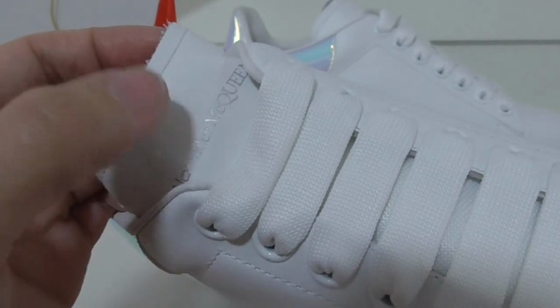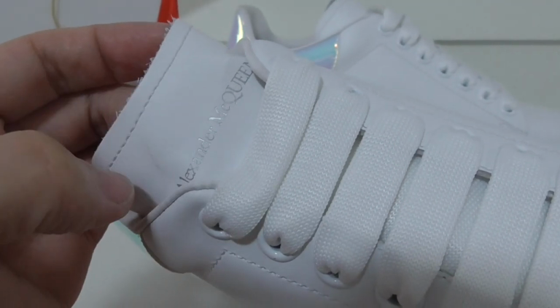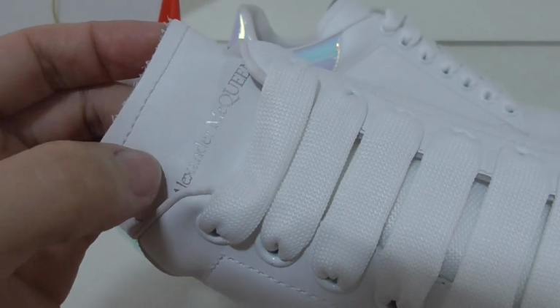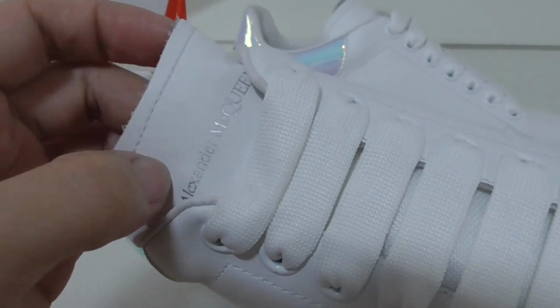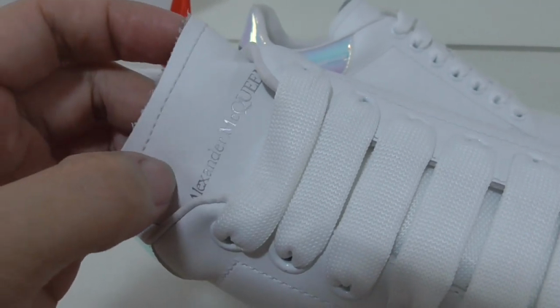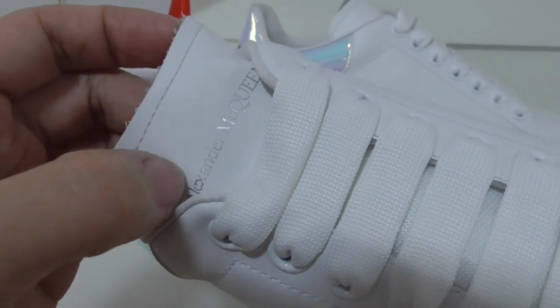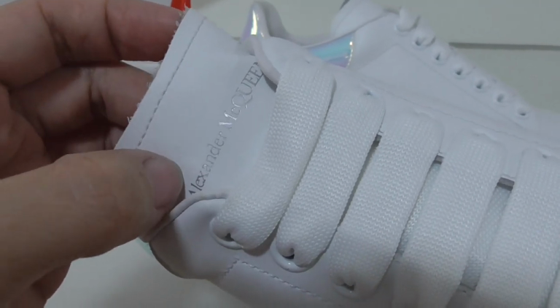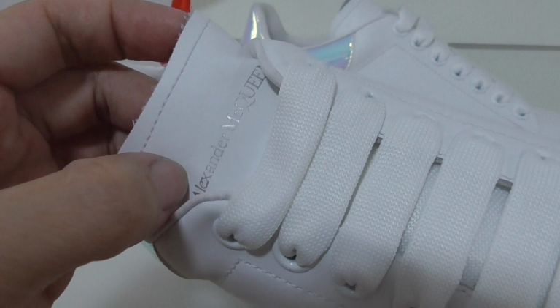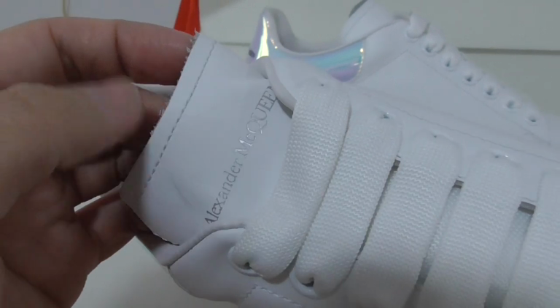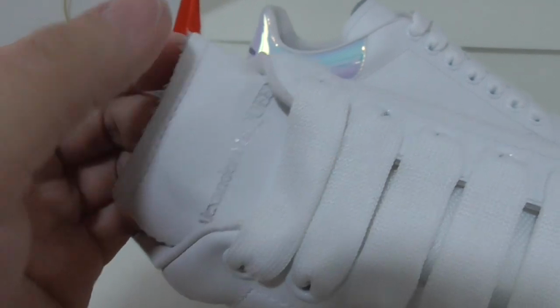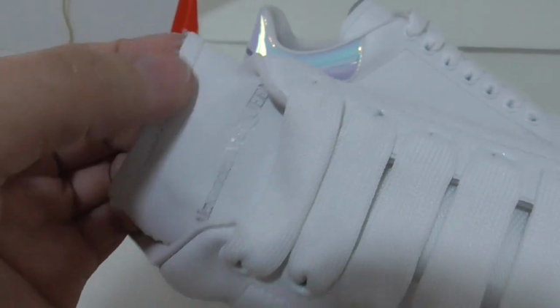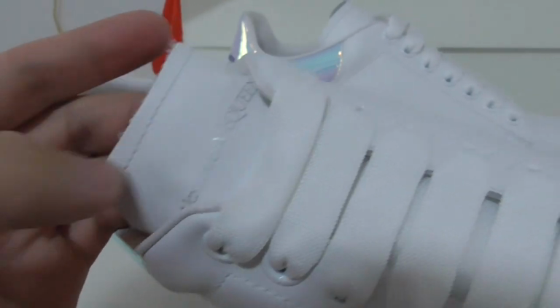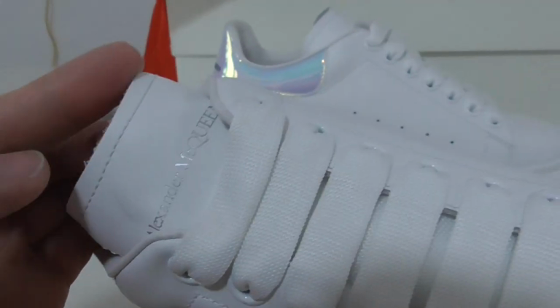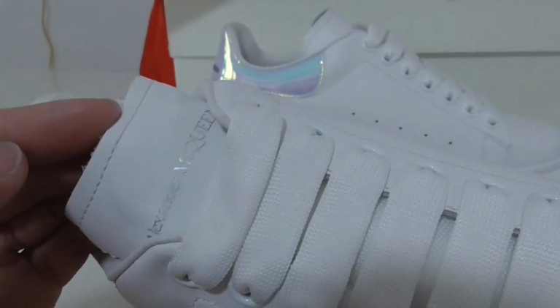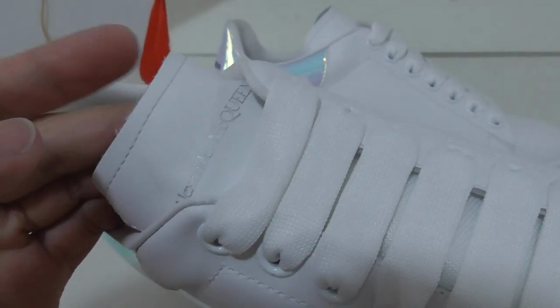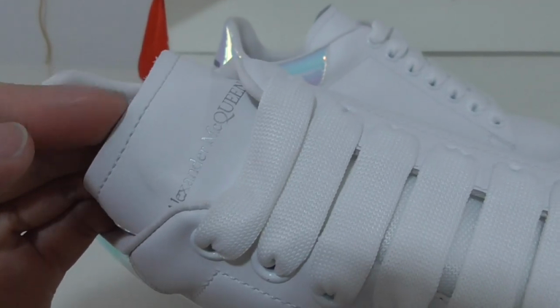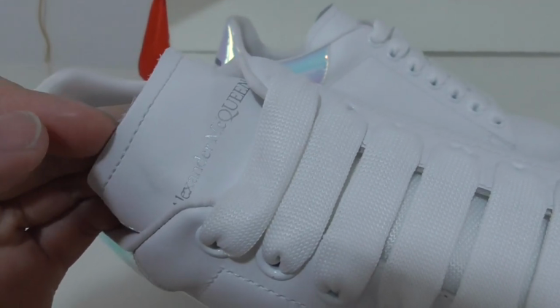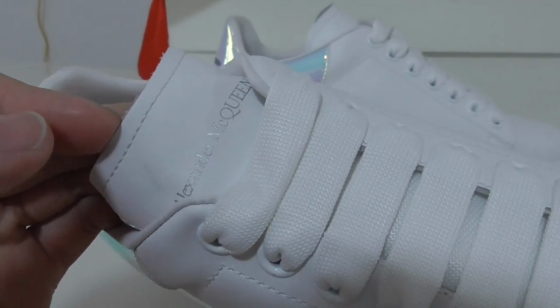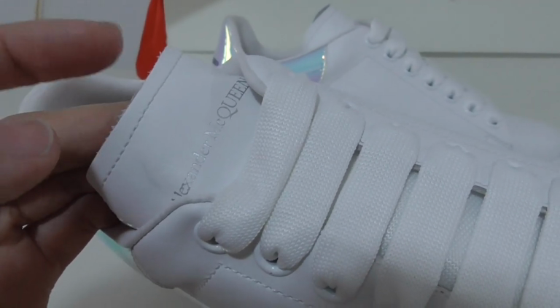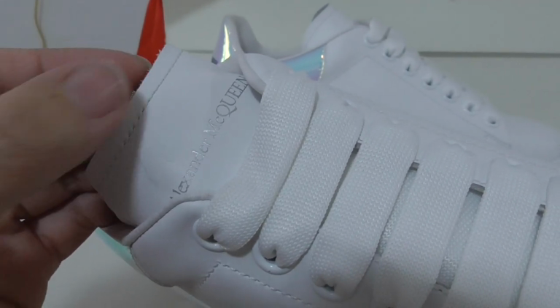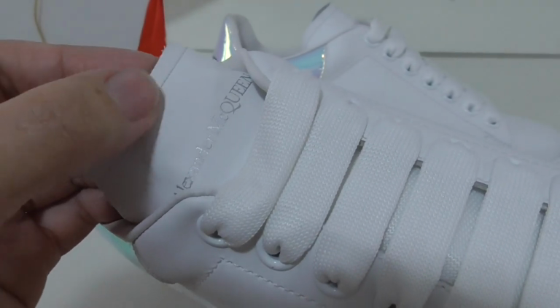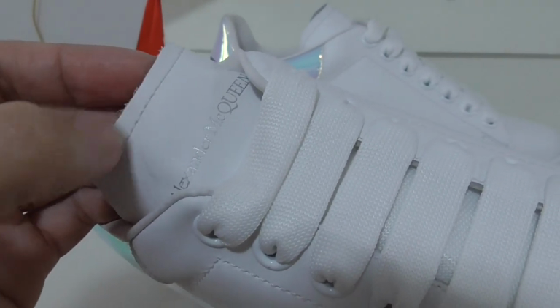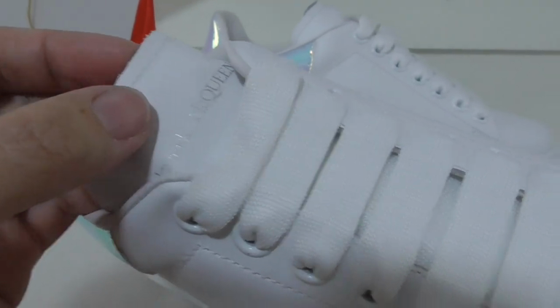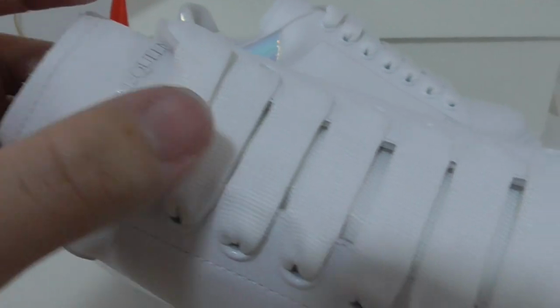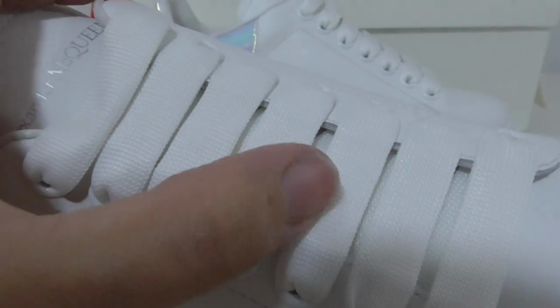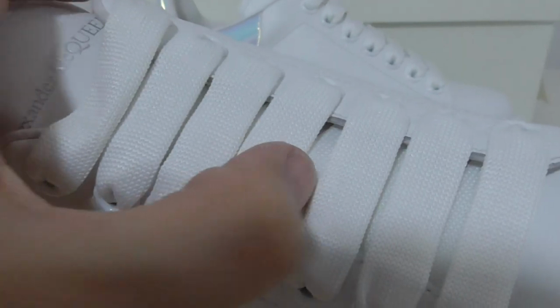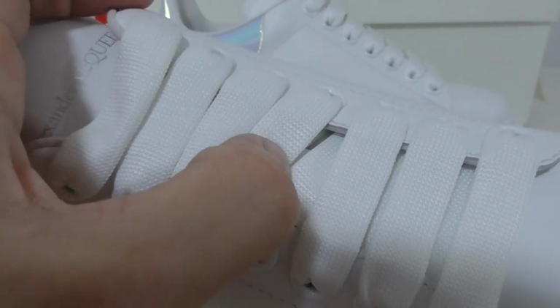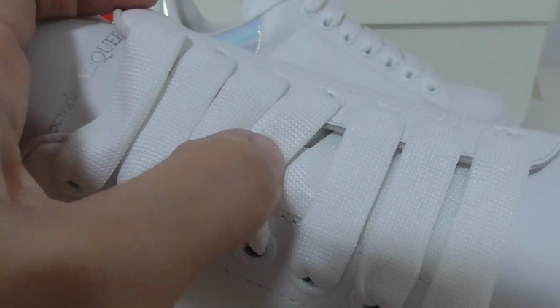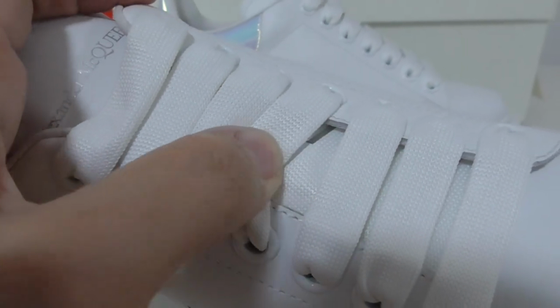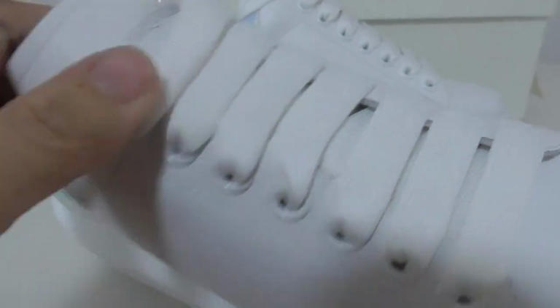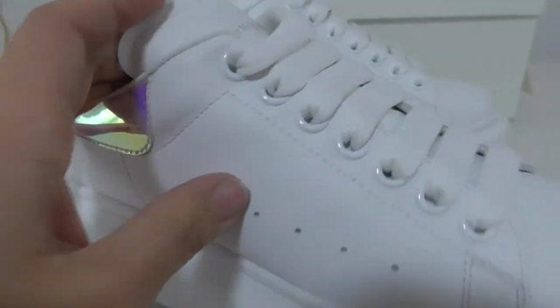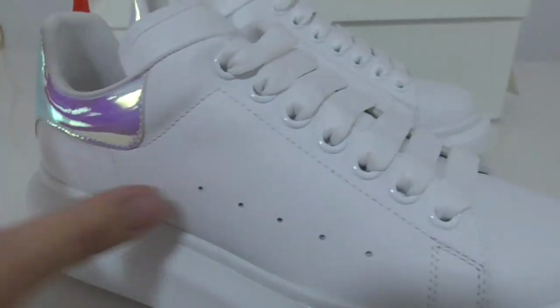On the top there is a print with the brand name, and the color here has an unfinished cut-off style. There is also a single station in the middle with a lace lock.